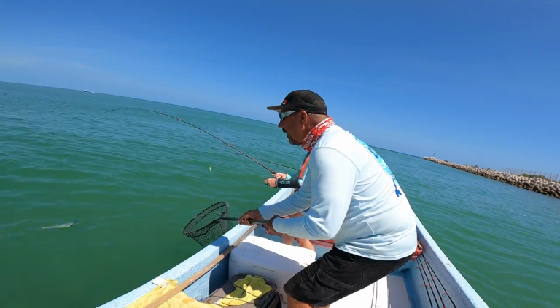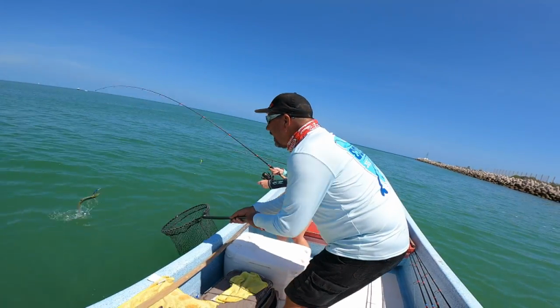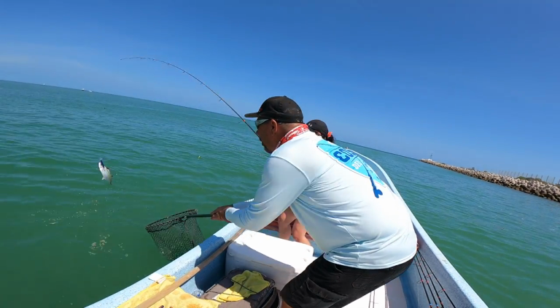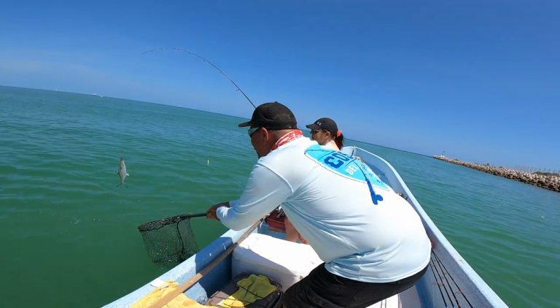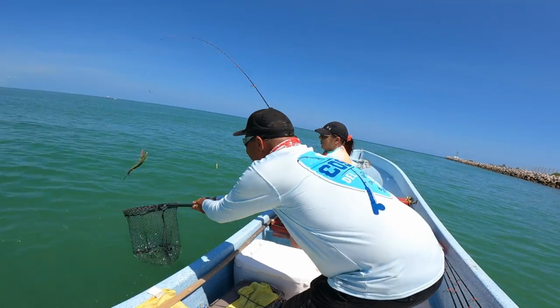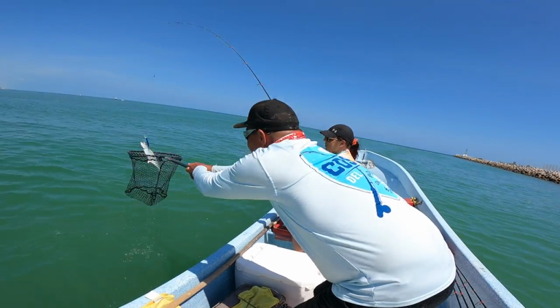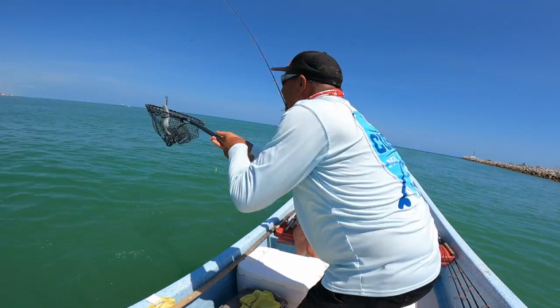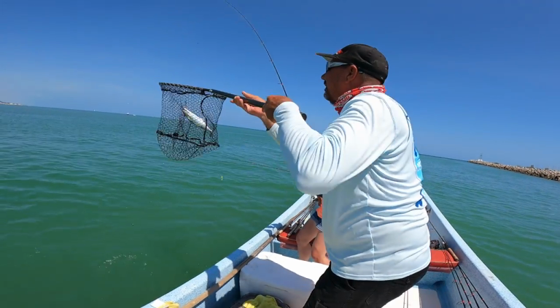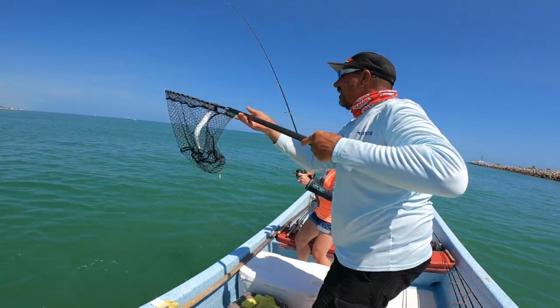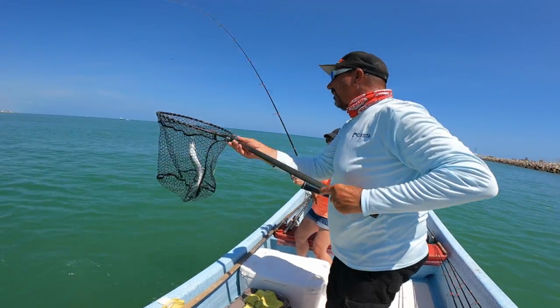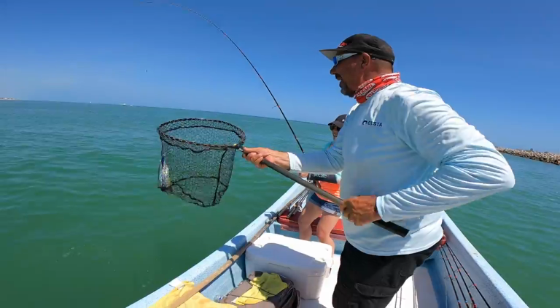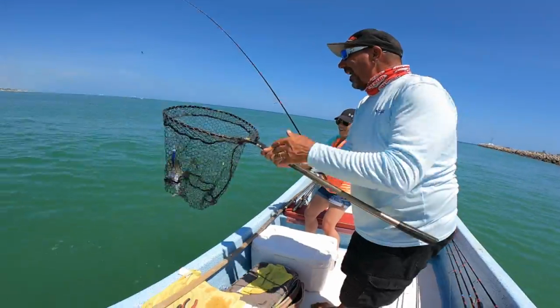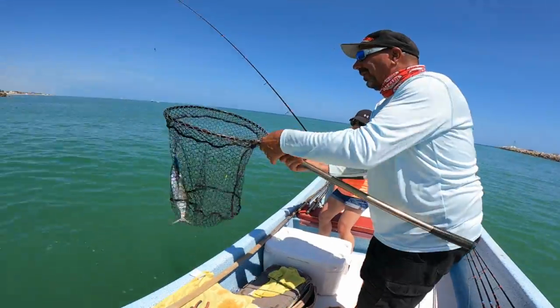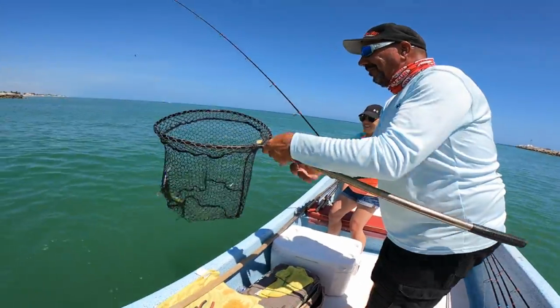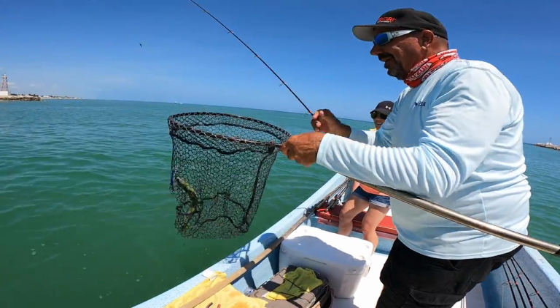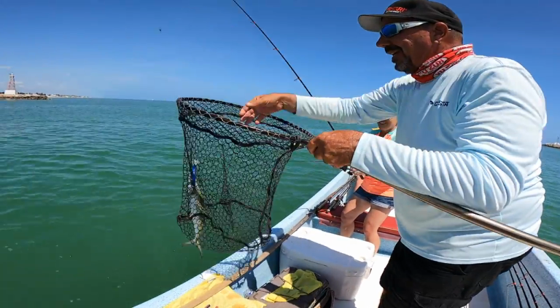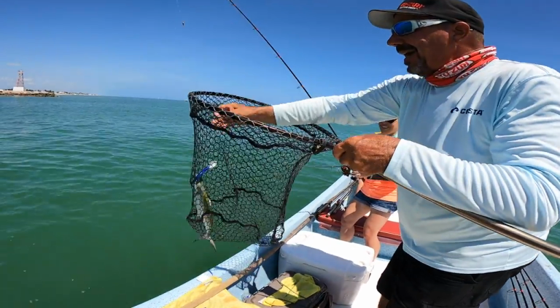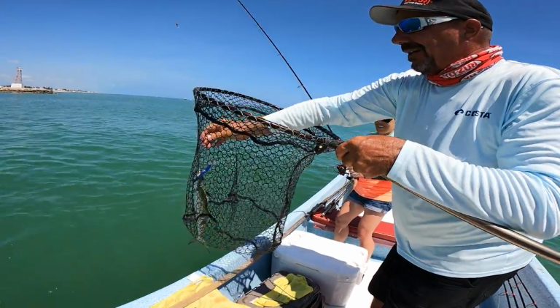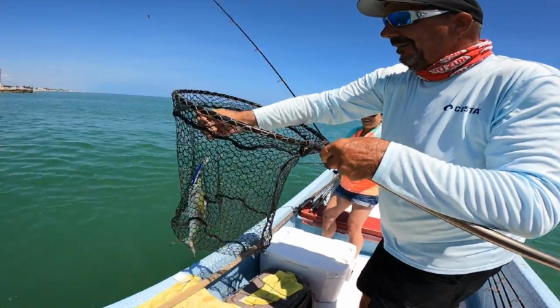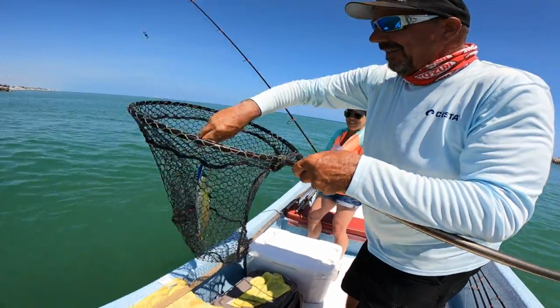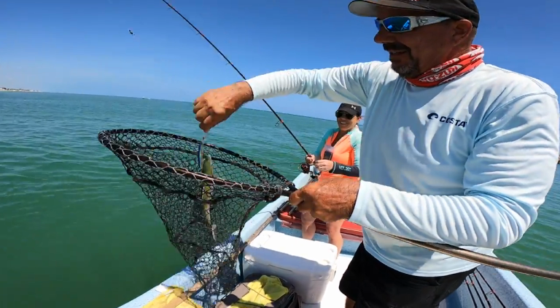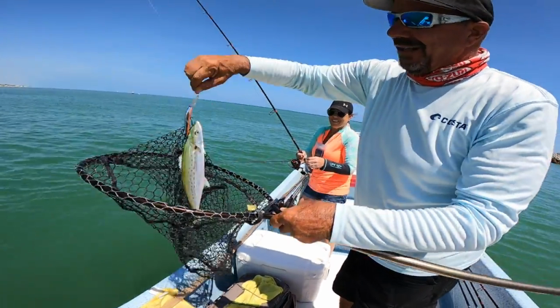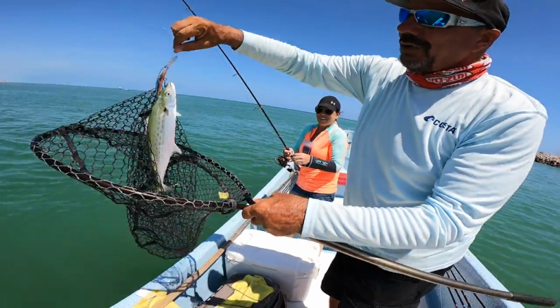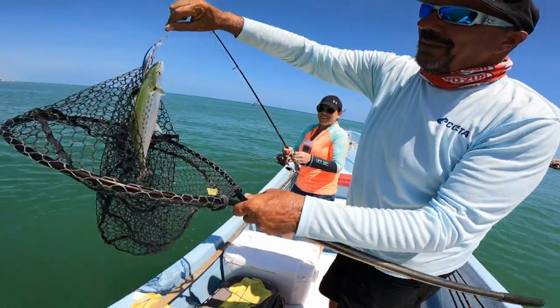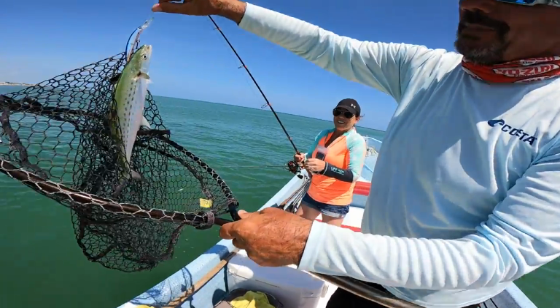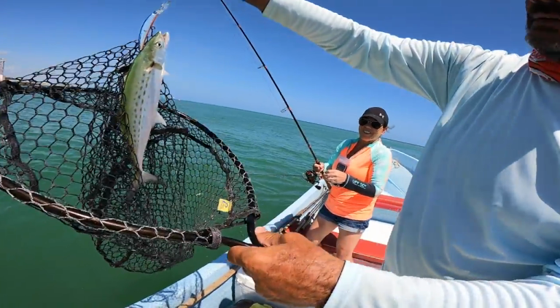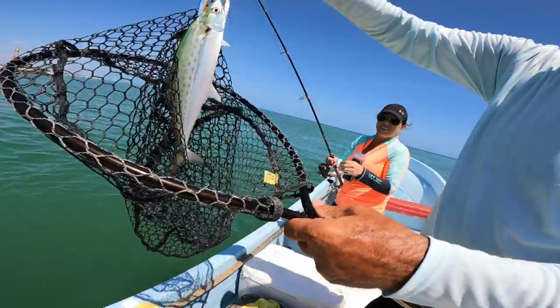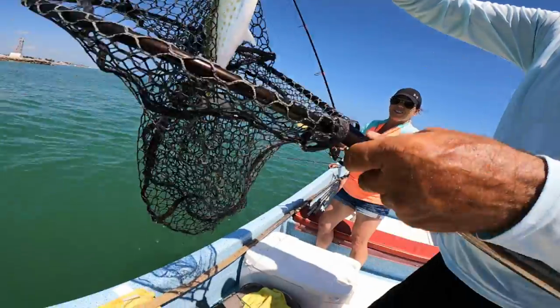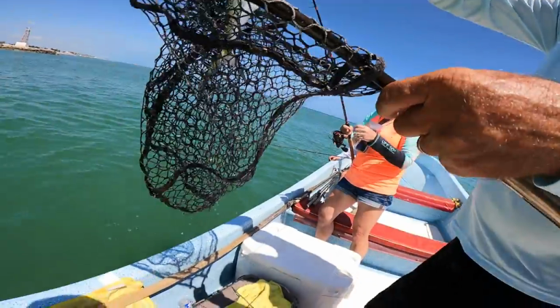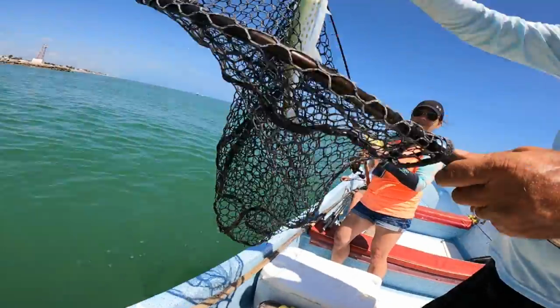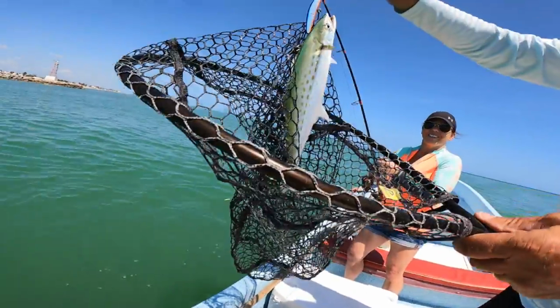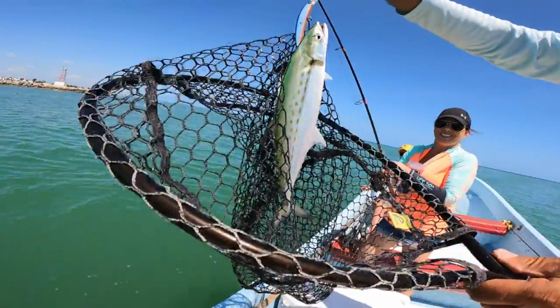Oh, we got a little mackerel — look at that. That's a little Spanish mackerel. Check that out, y'all. Little inshore Spanish mackerel right there. Woo, doggie!